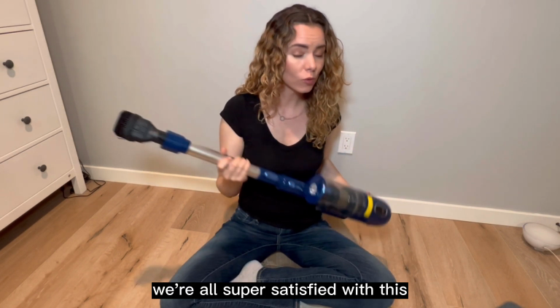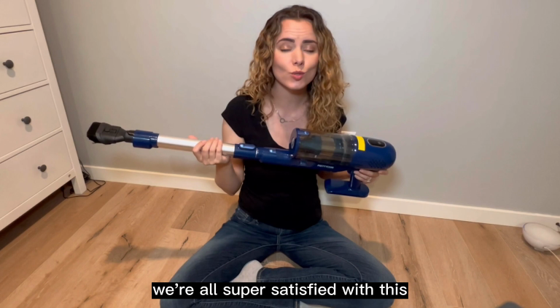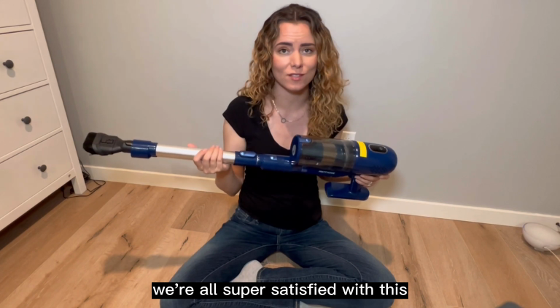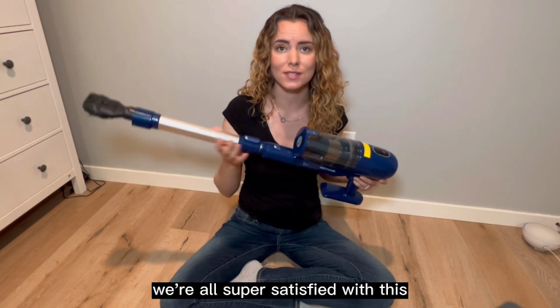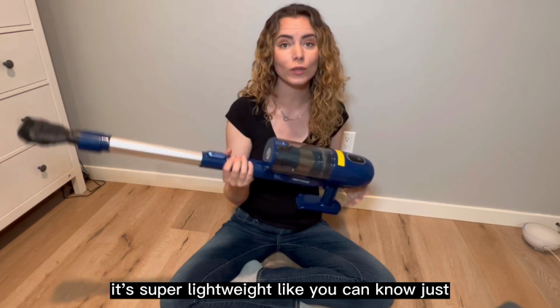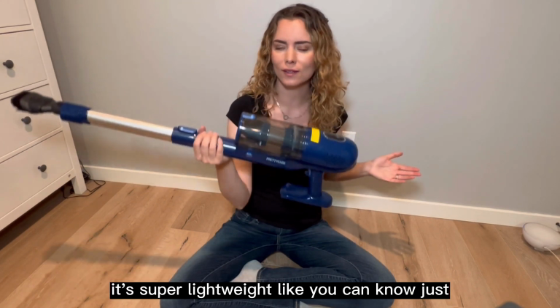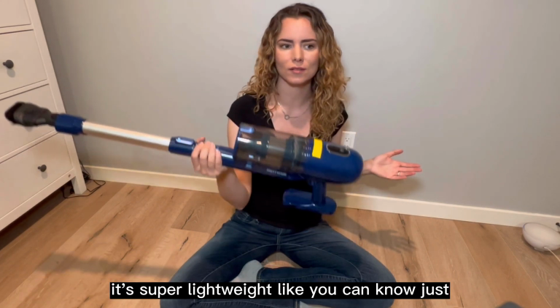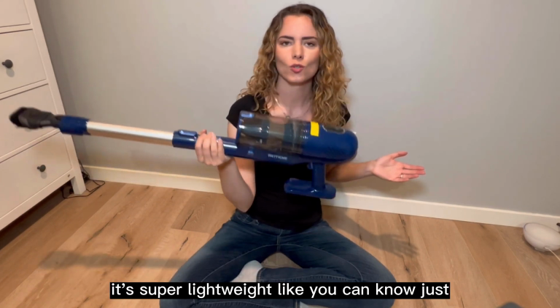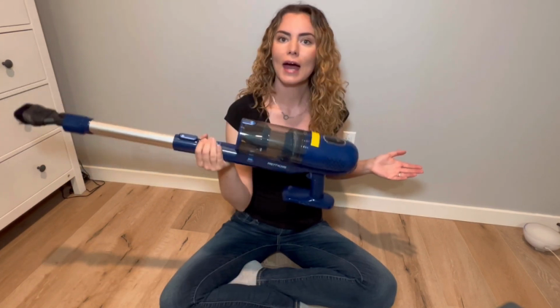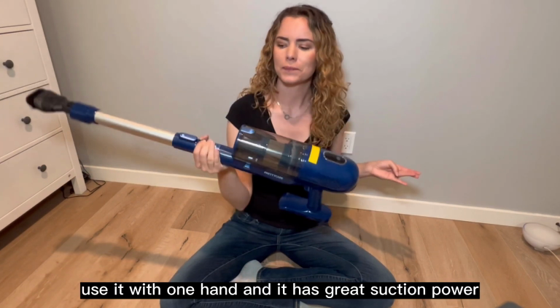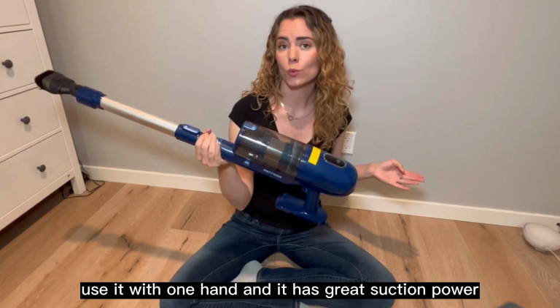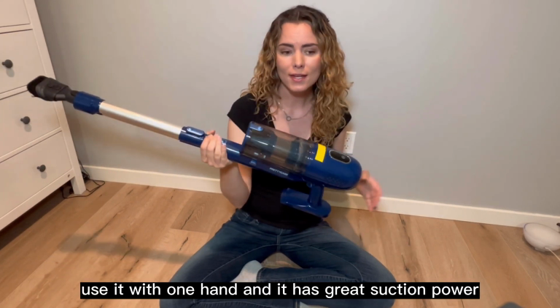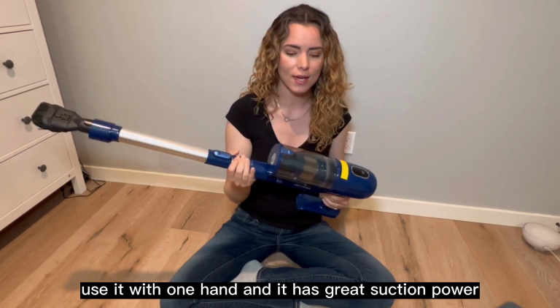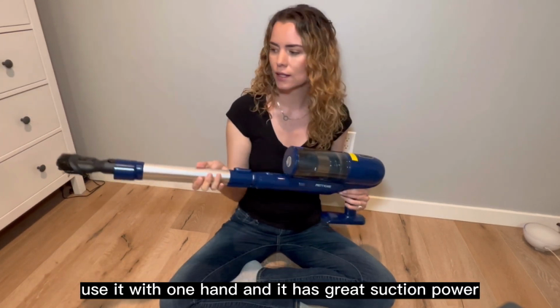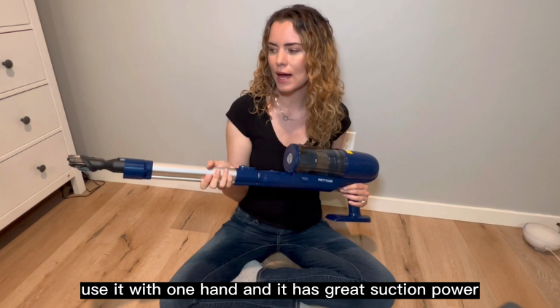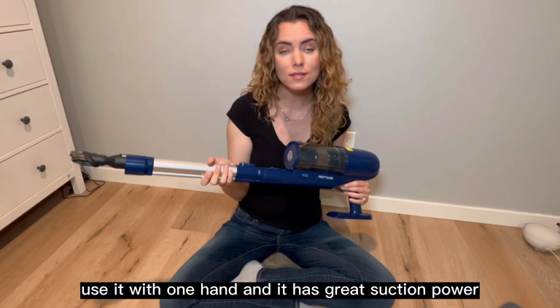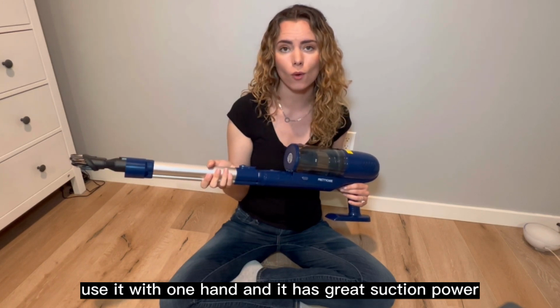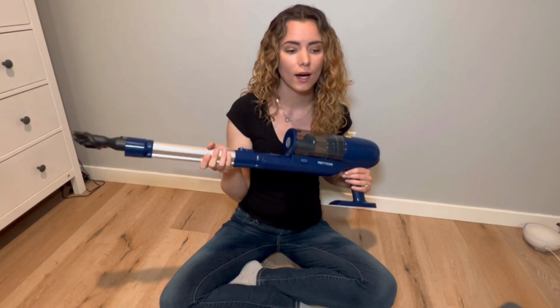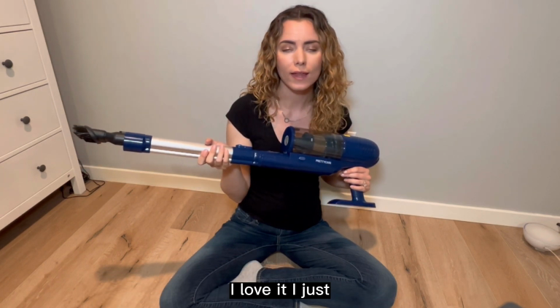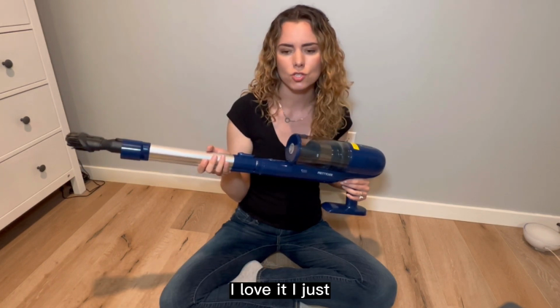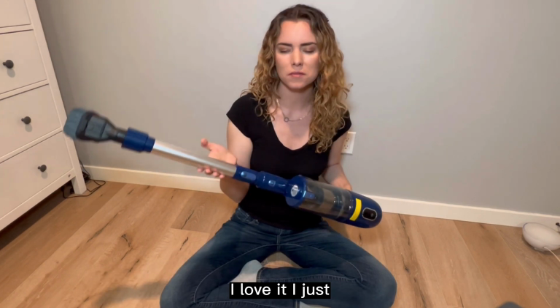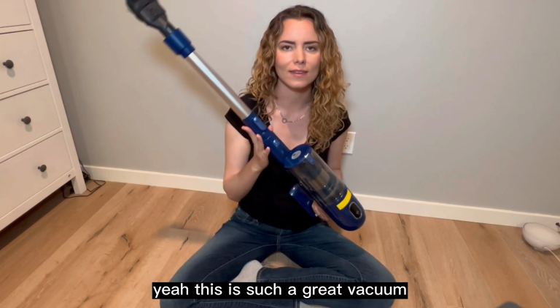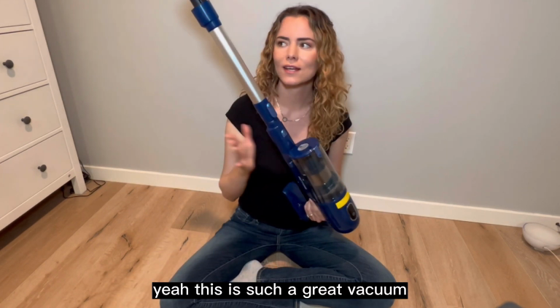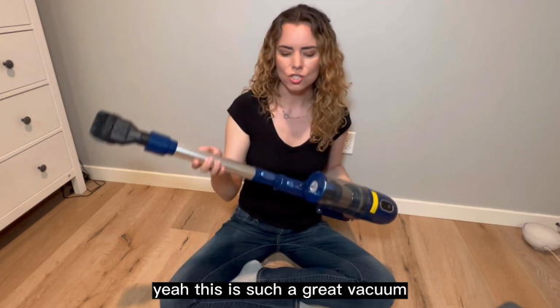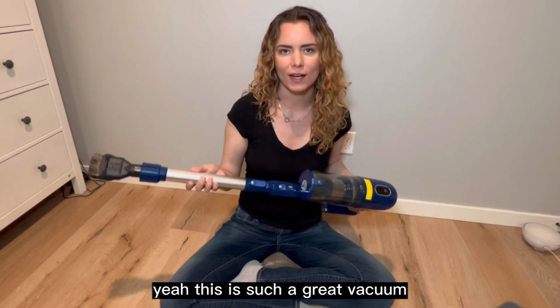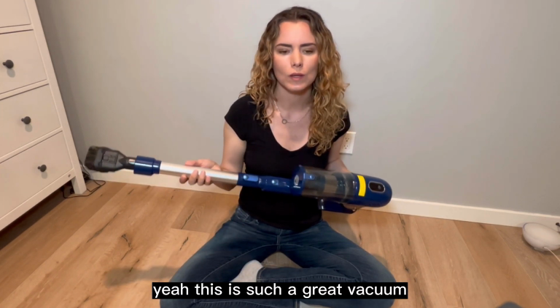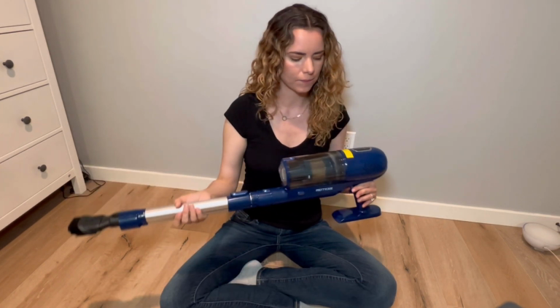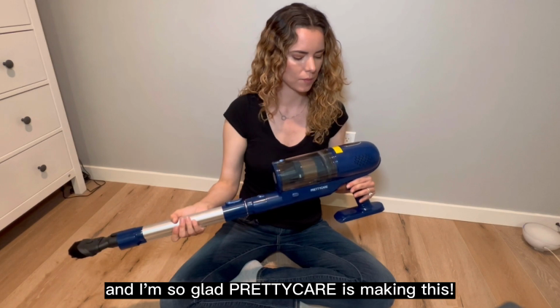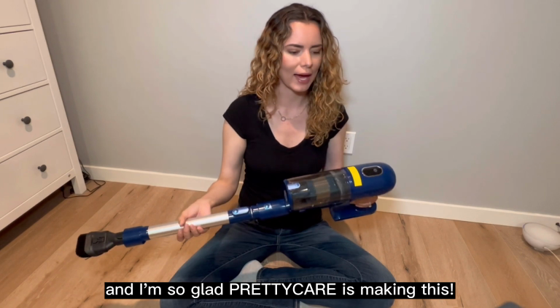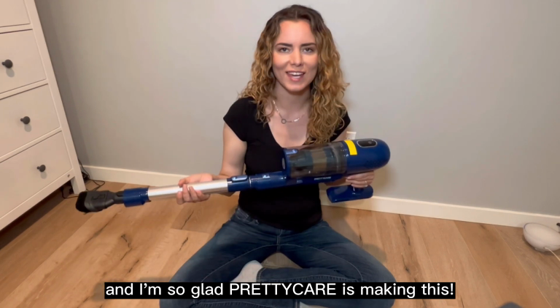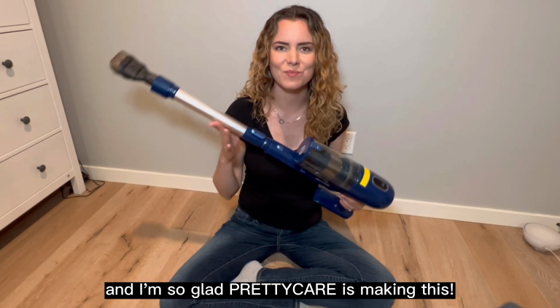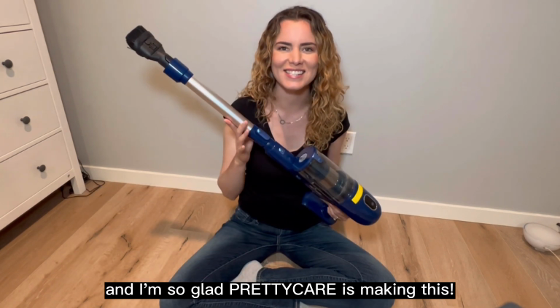We're all super satisfied with this. It's super lightweight — you can just use it with one hand and it has great suction power. I love it. This is such a great vacuum and I'm so glad to be here doing this.